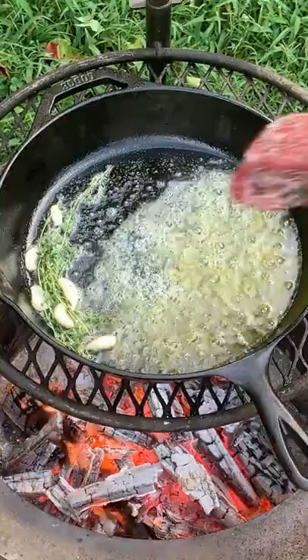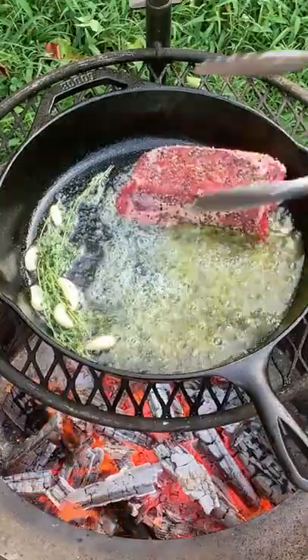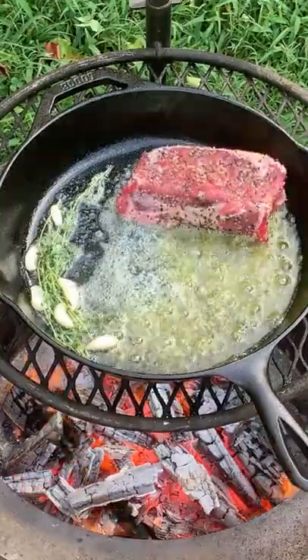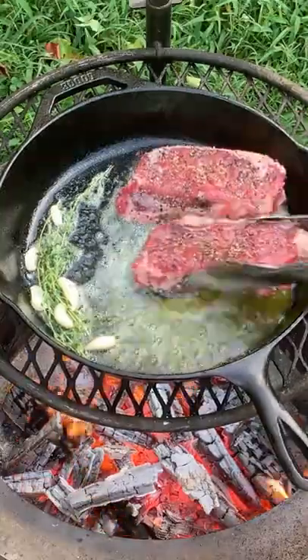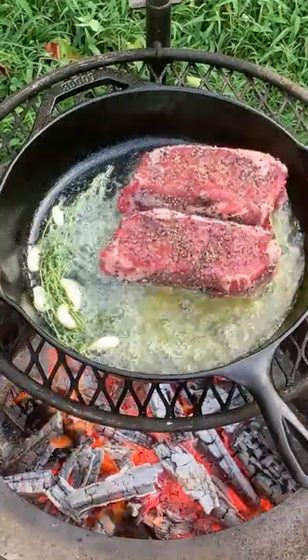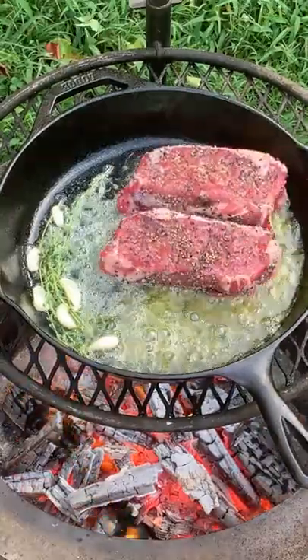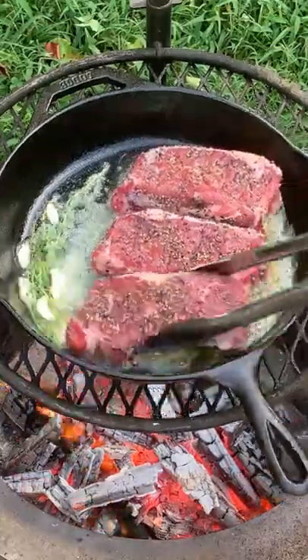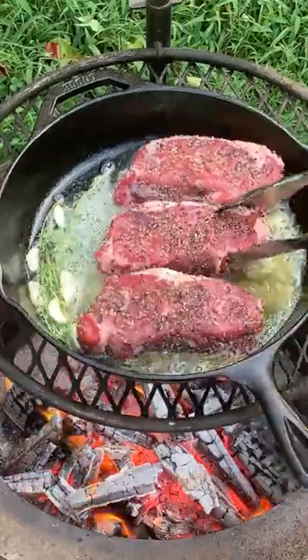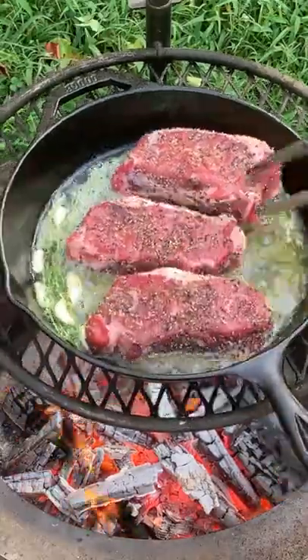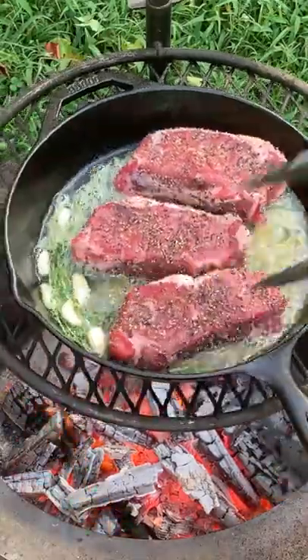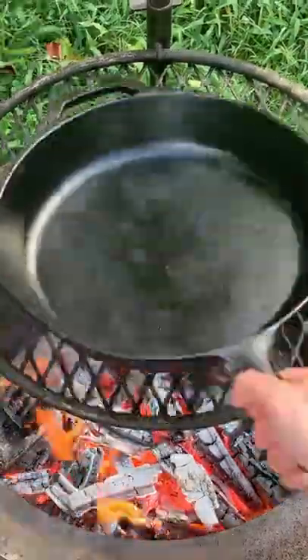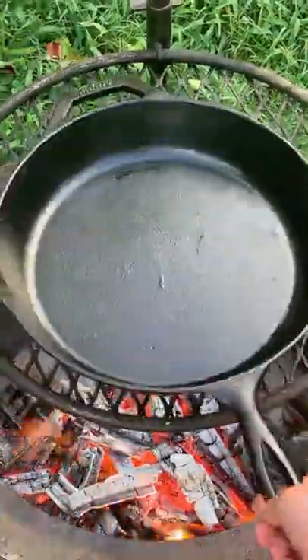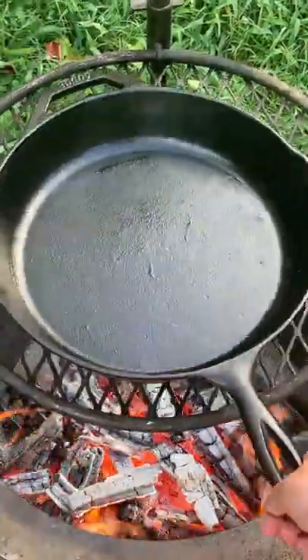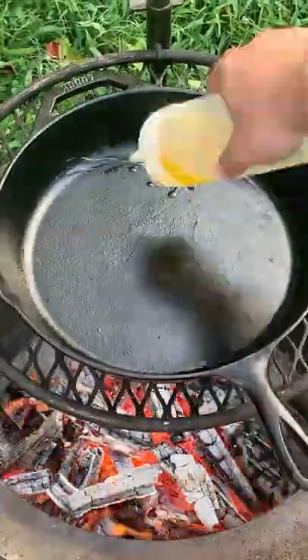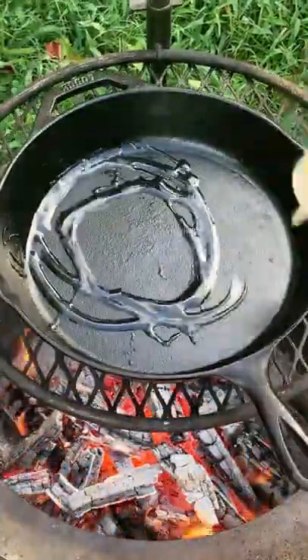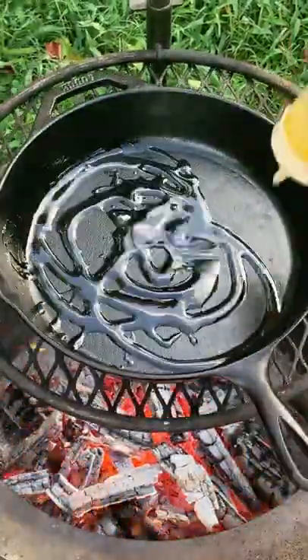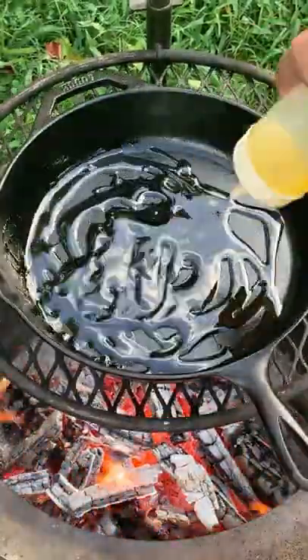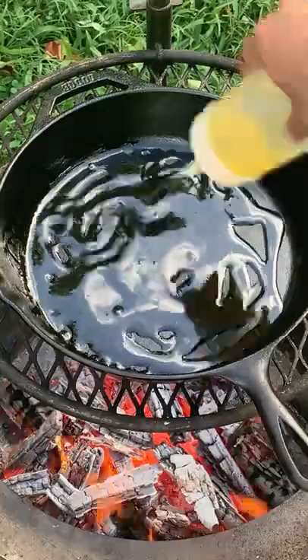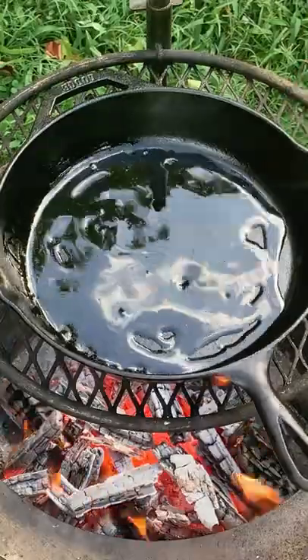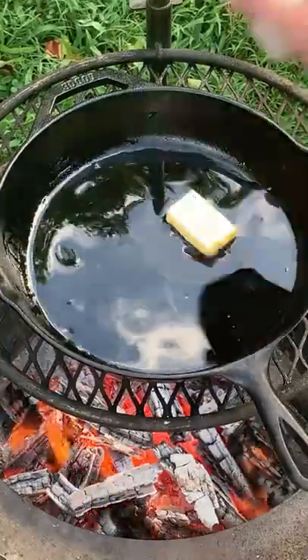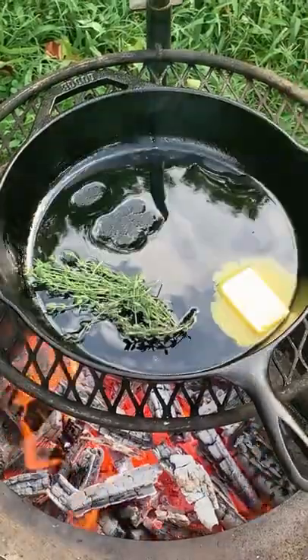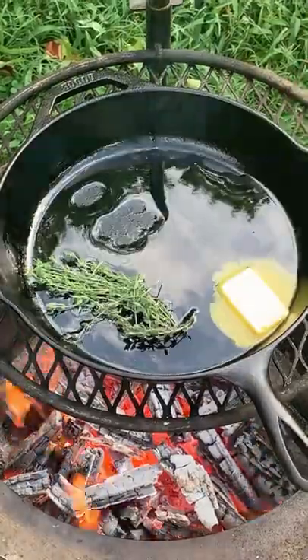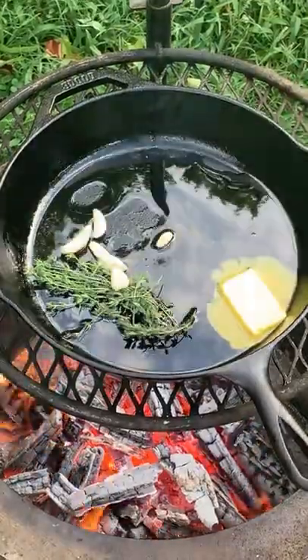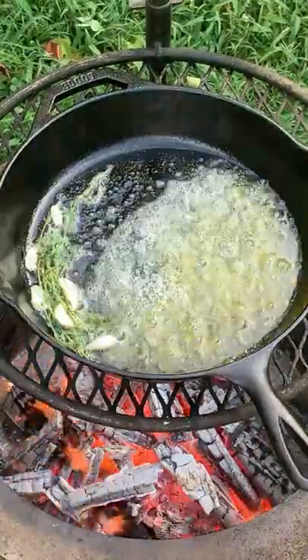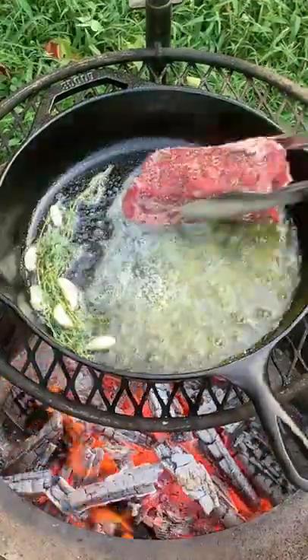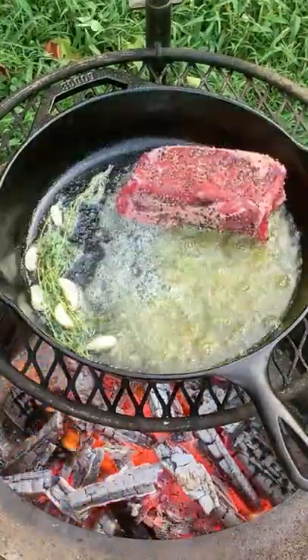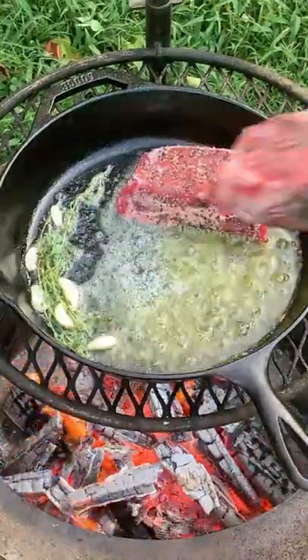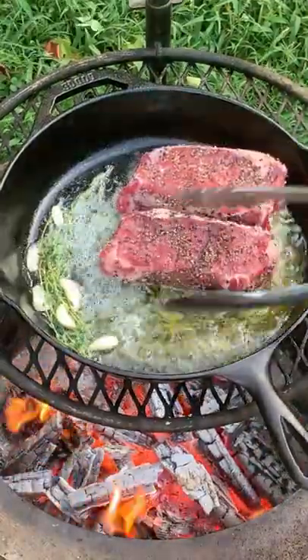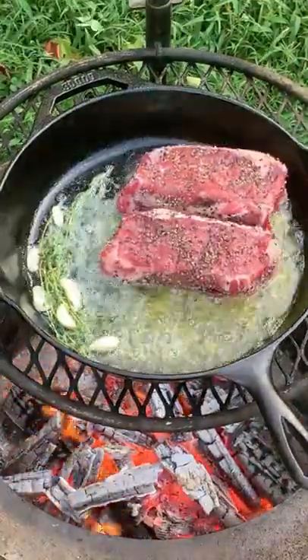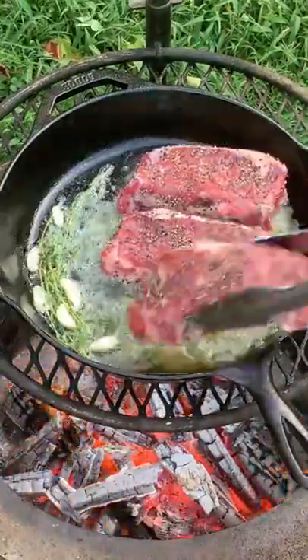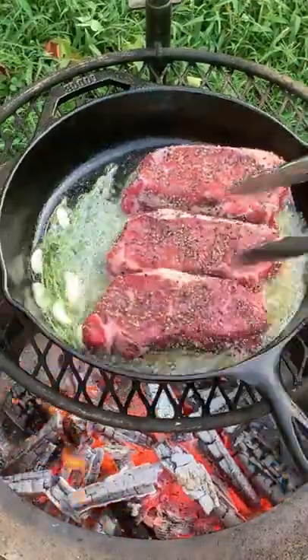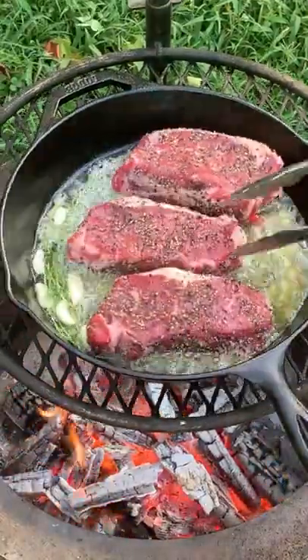Let's make some butter basted New York strips topped with a cream sauce. Start by heating up our pan. We're seasoning our steaks with salt and black pepper, adding some garlic, thyme, and butter in there.